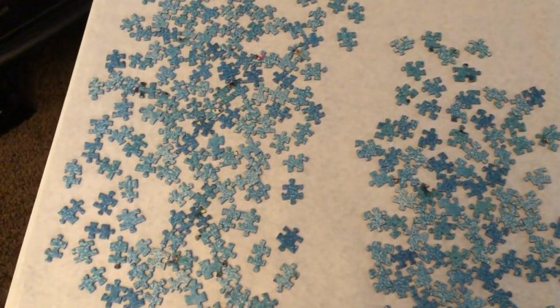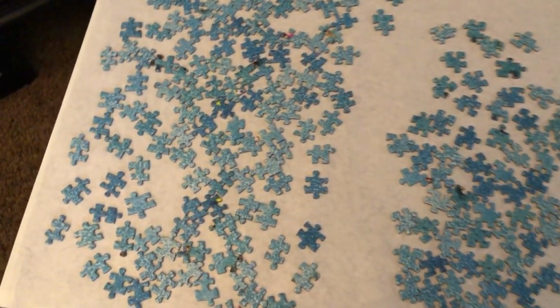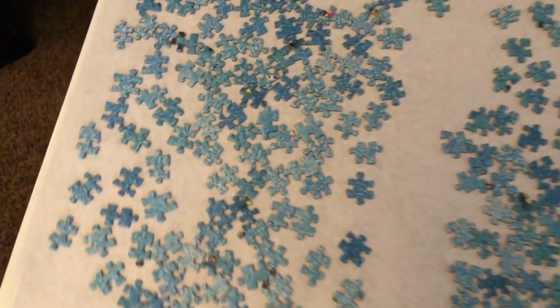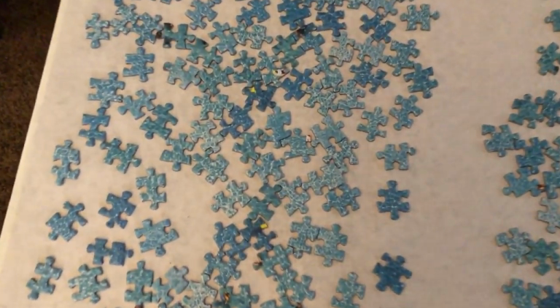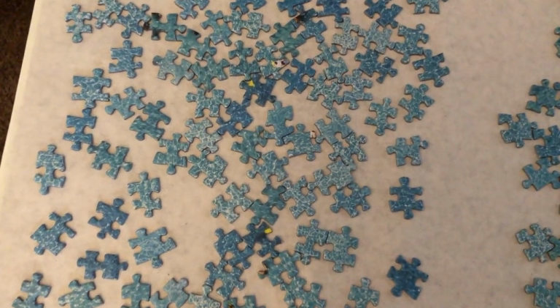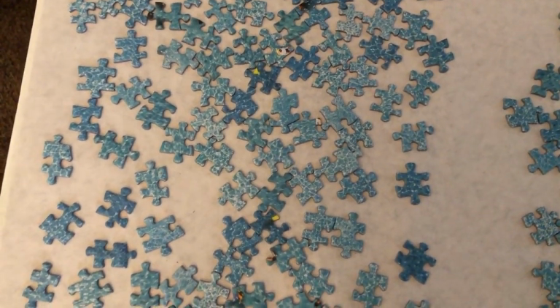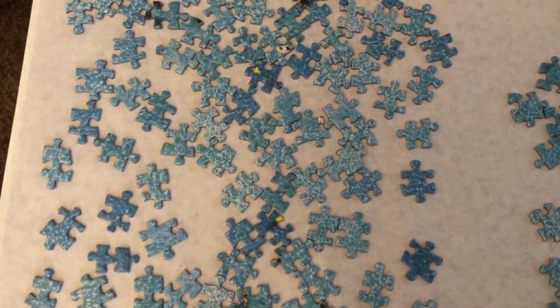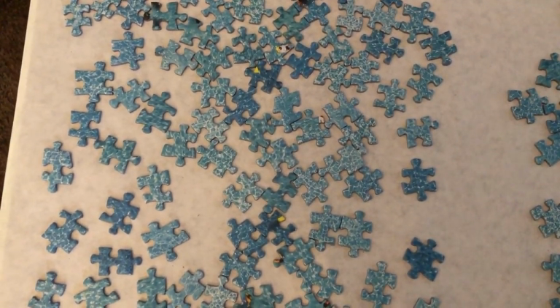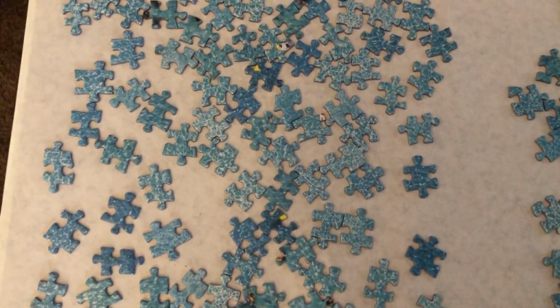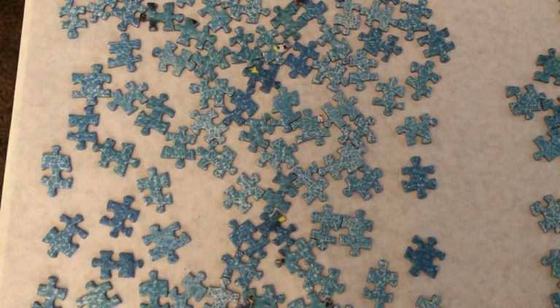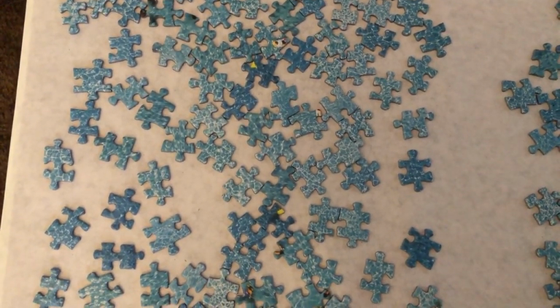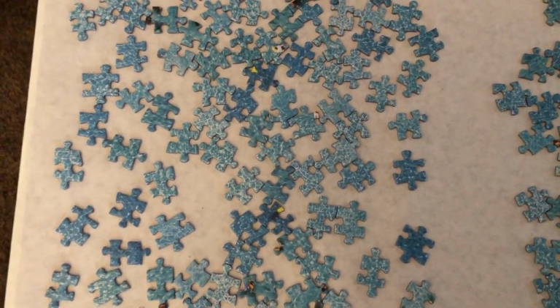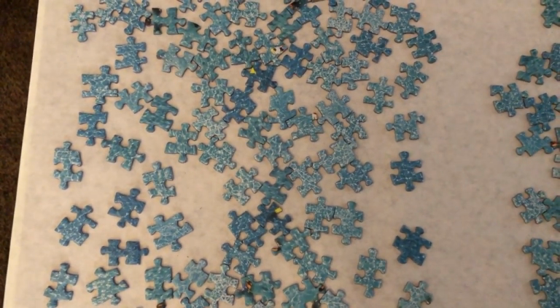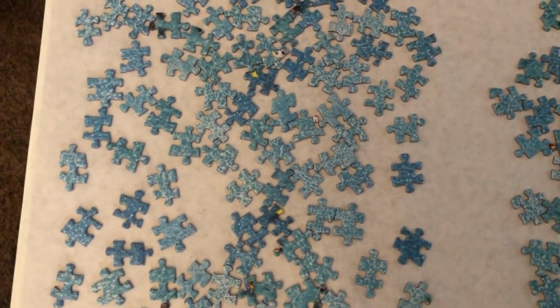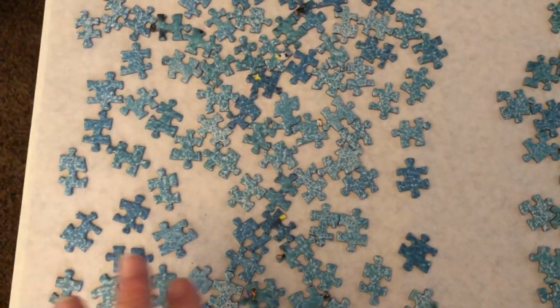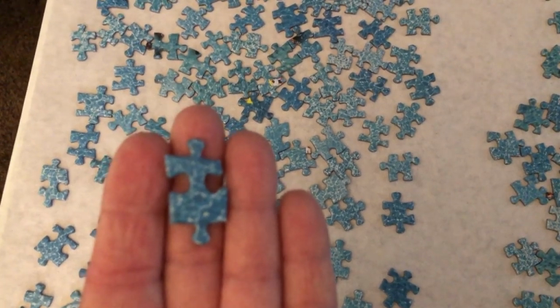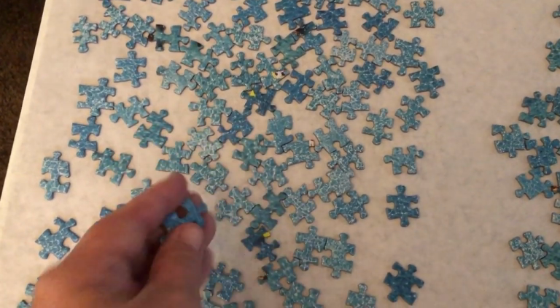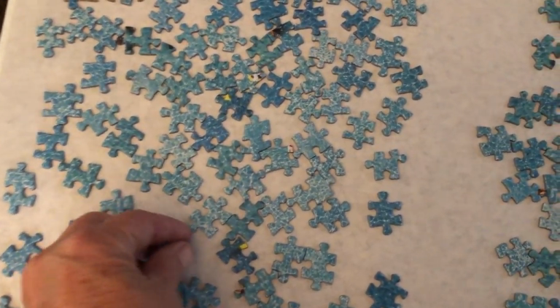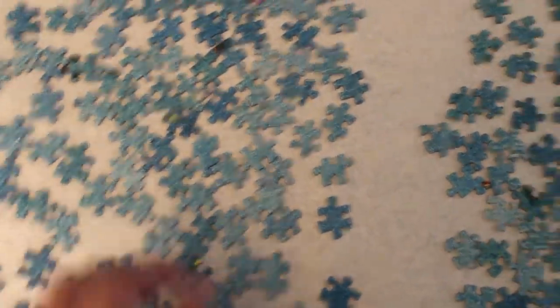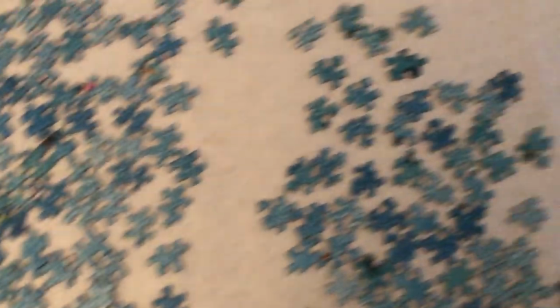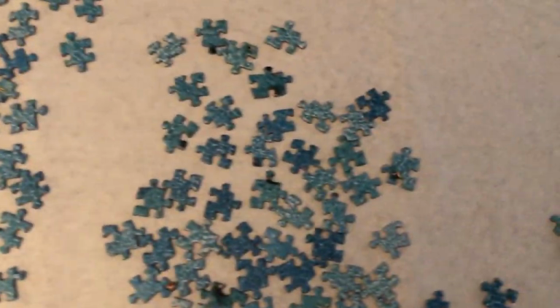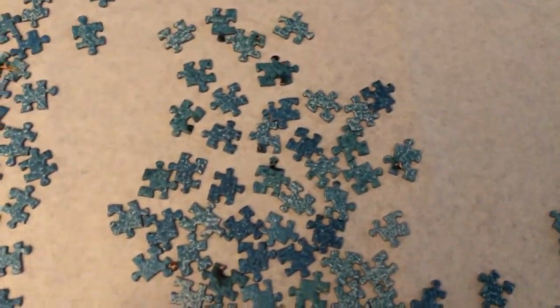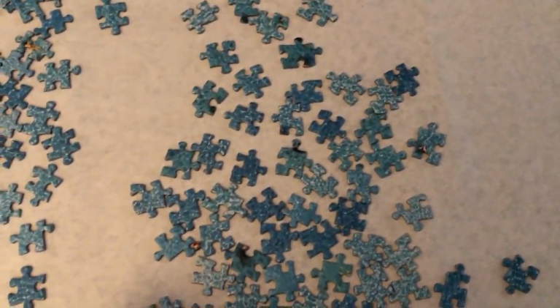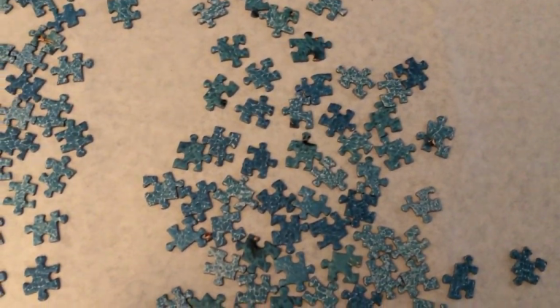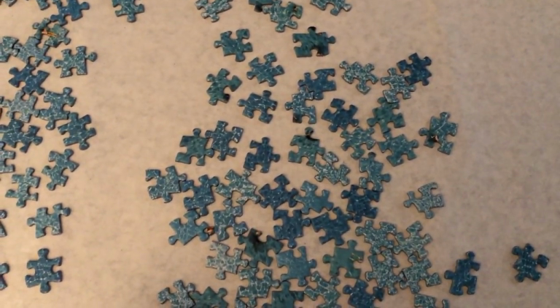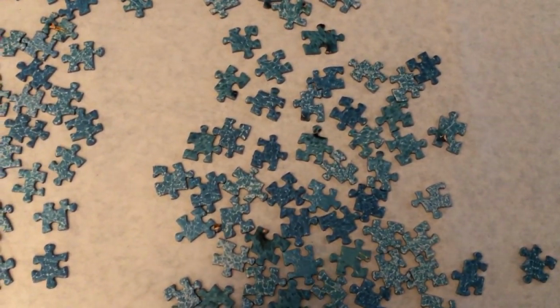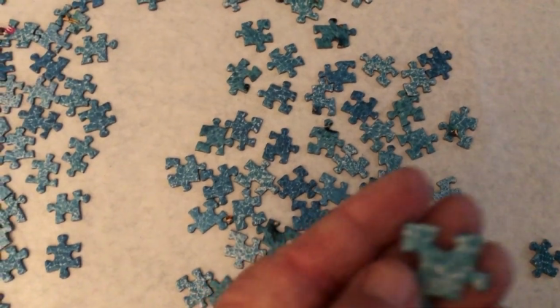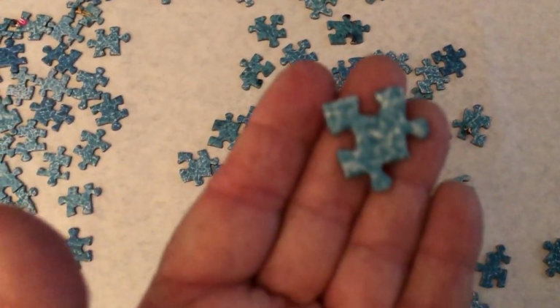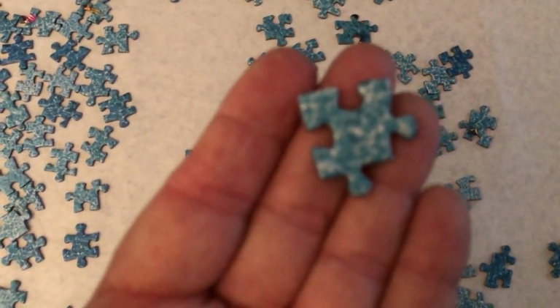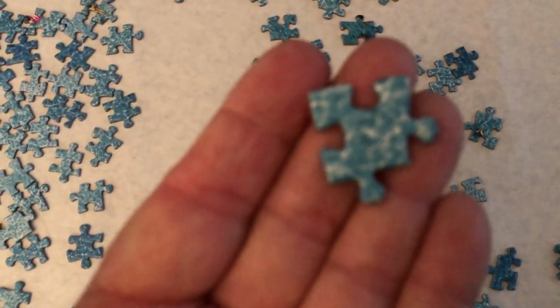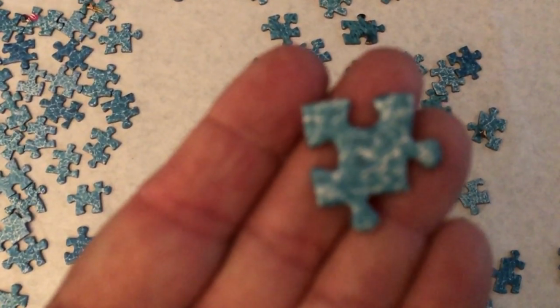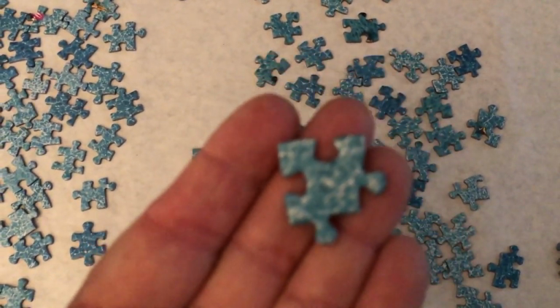Then I got frustrated, and so I went to my table and I sorted all my pieces. They look like a mess, but they are in definite reasonable order.